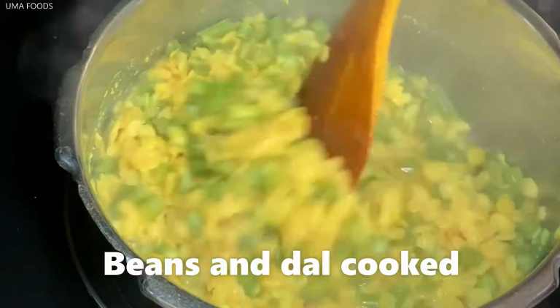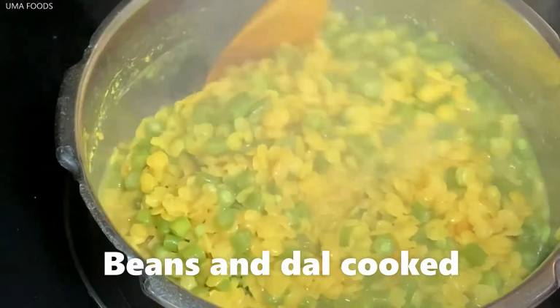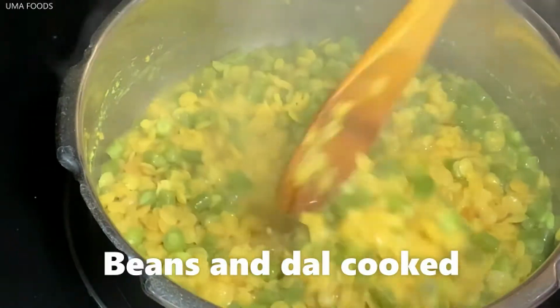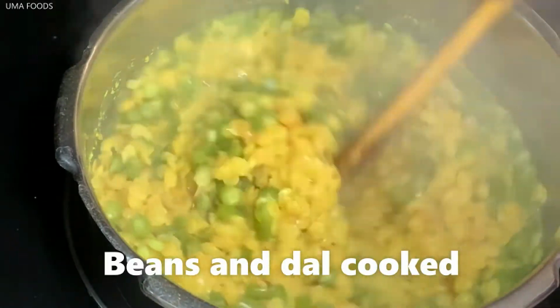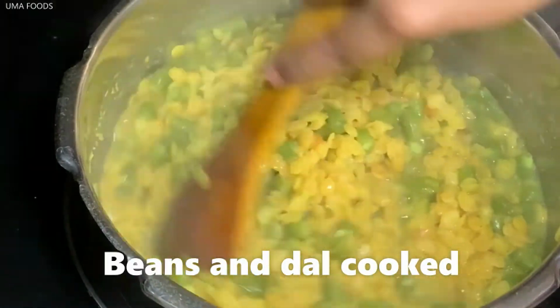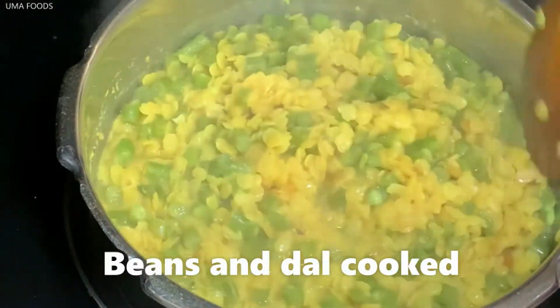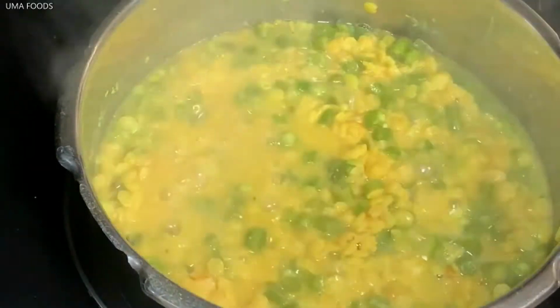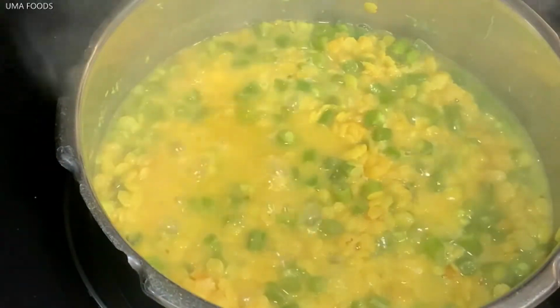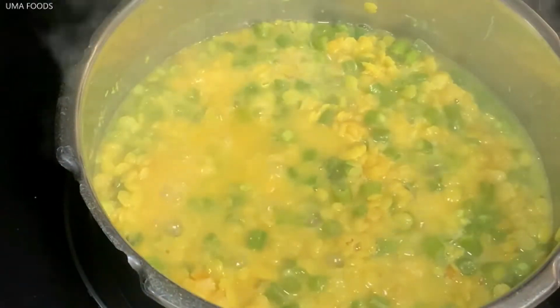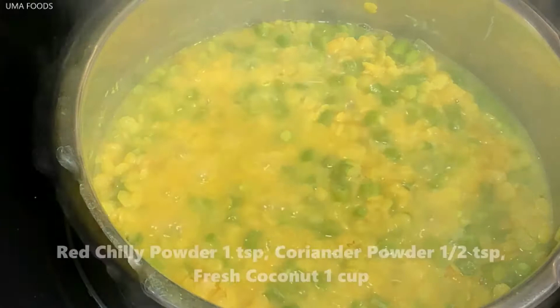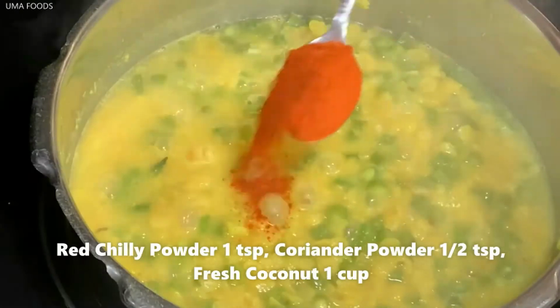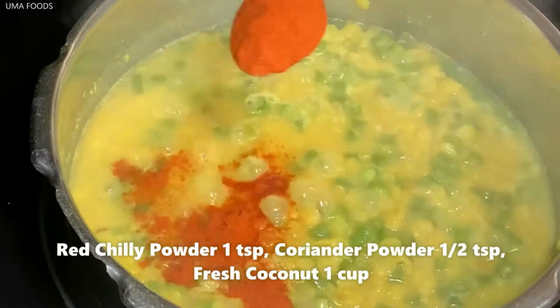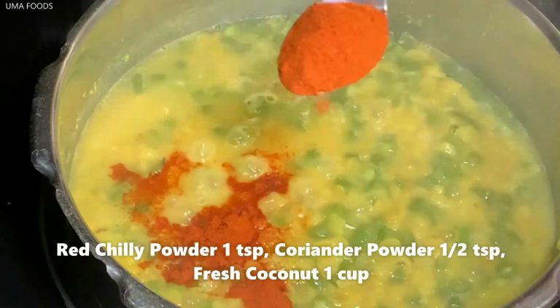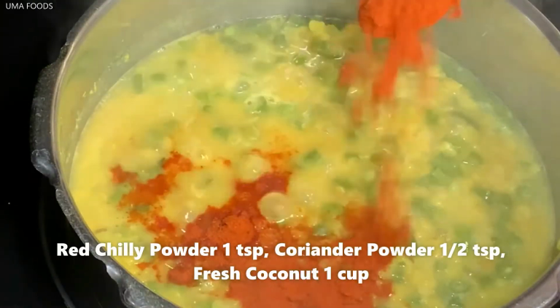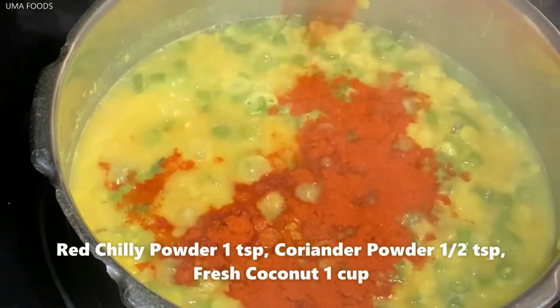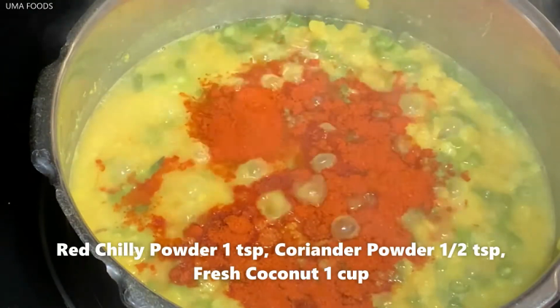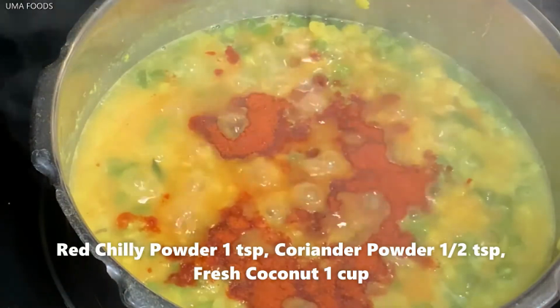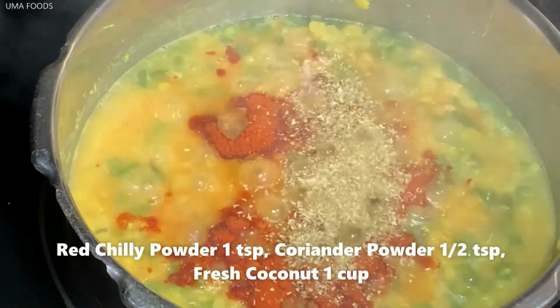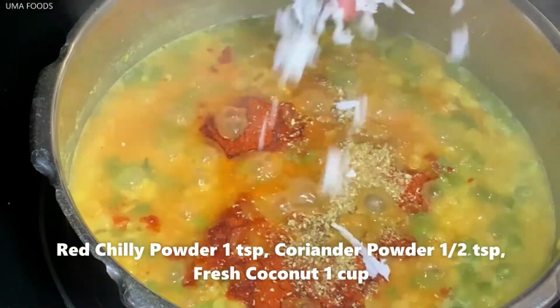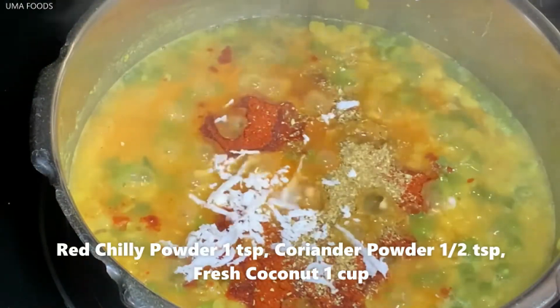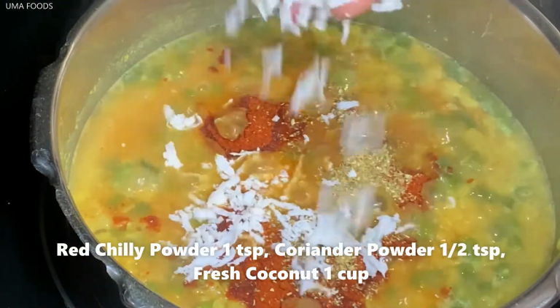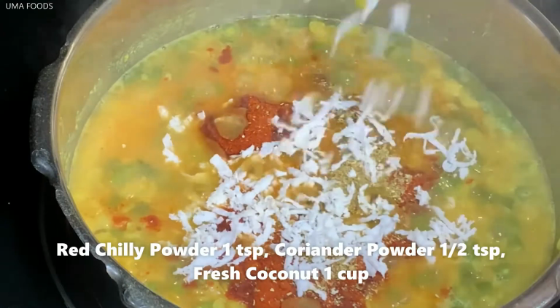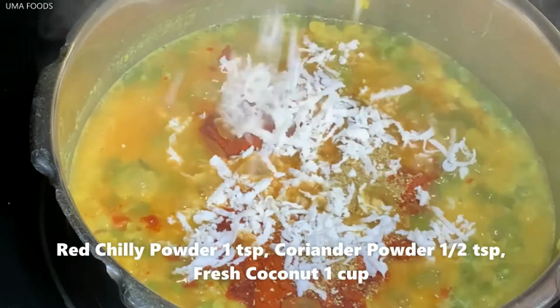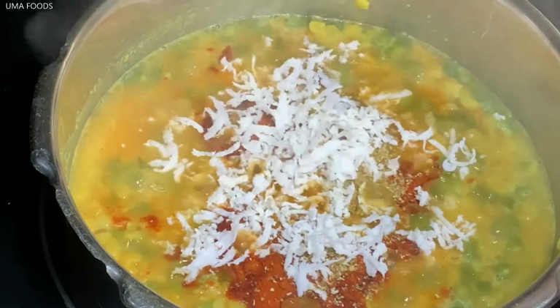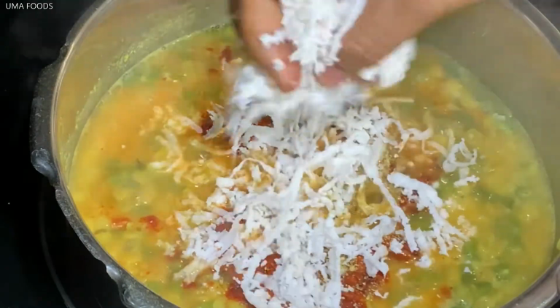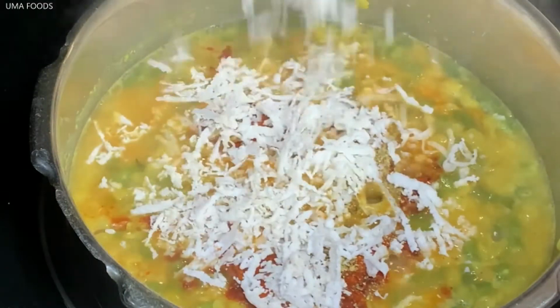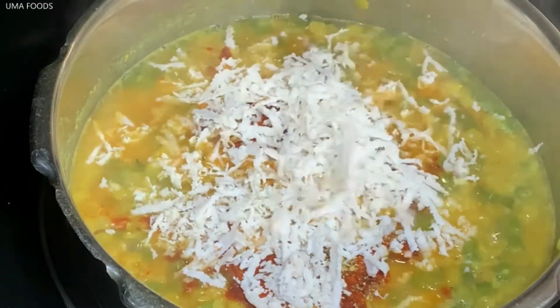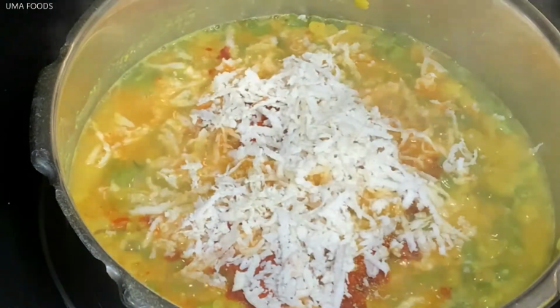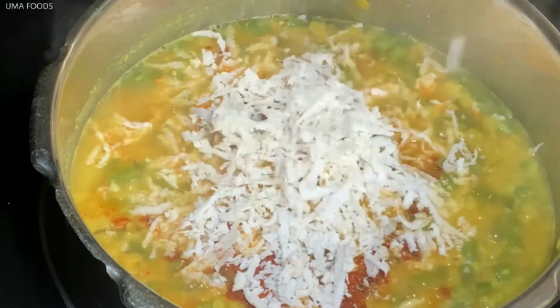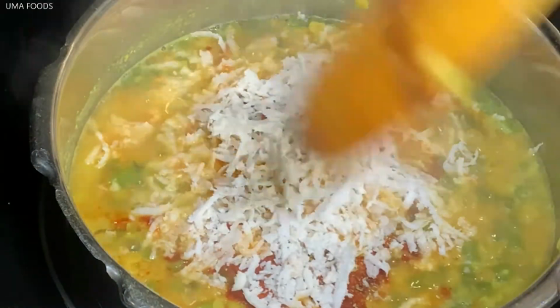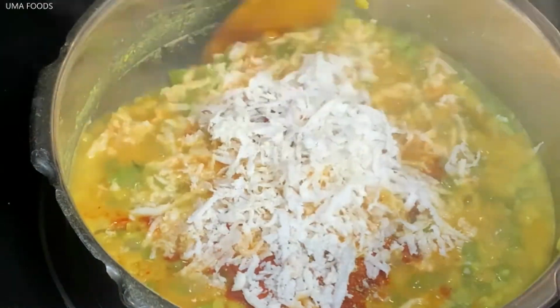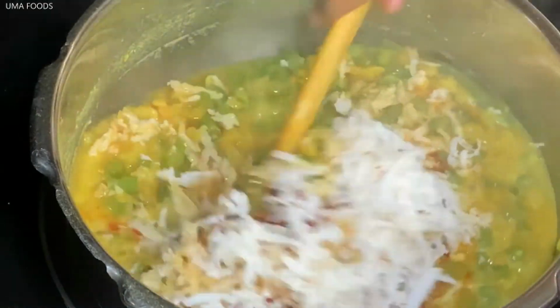The beans will be cooked. Add 1 teaspoon of rice and 1 teaspoon of rice, then 1 cup of rice. Make it a bowl of rice and let's cook for the first time.